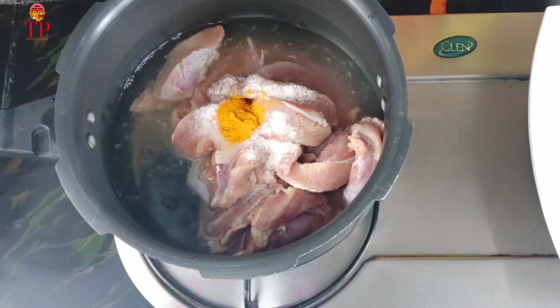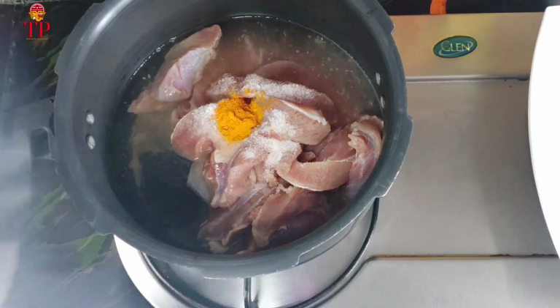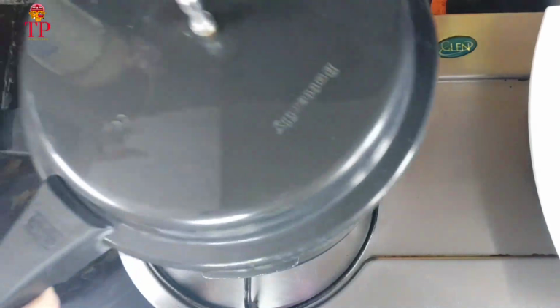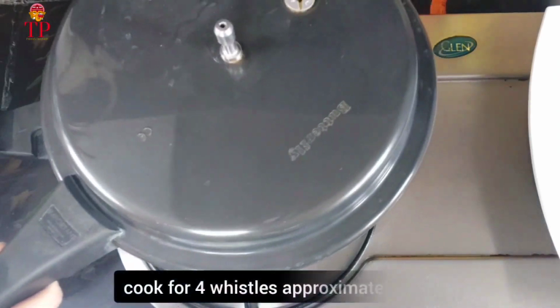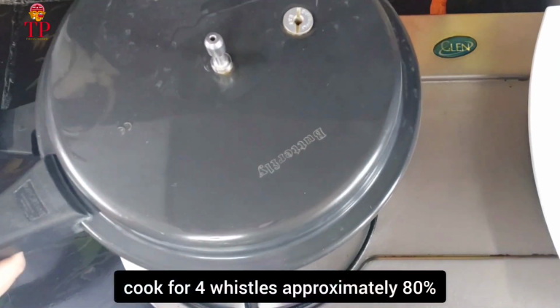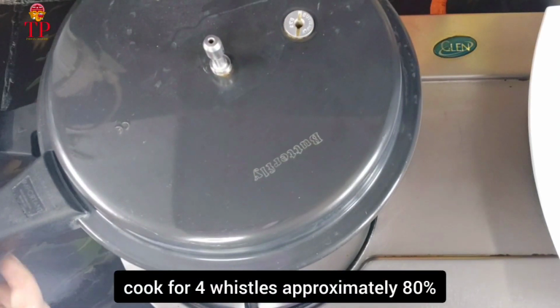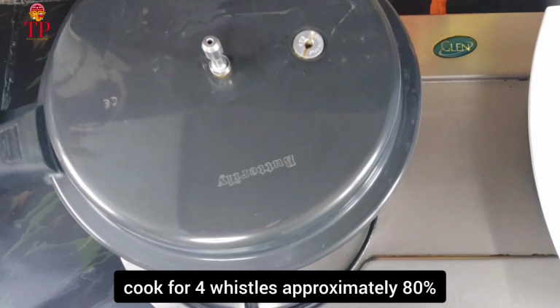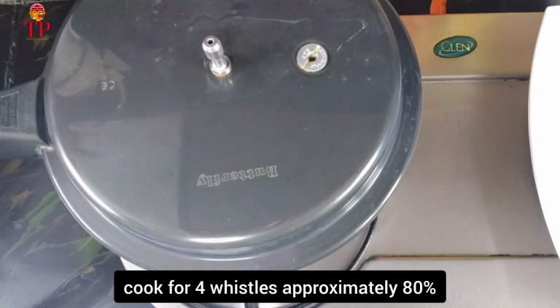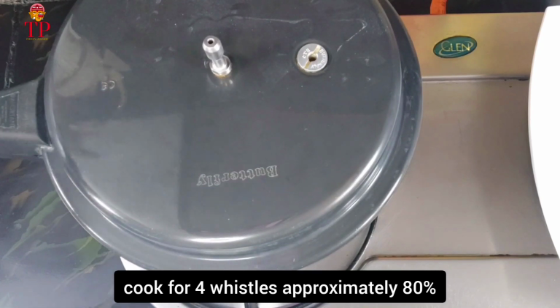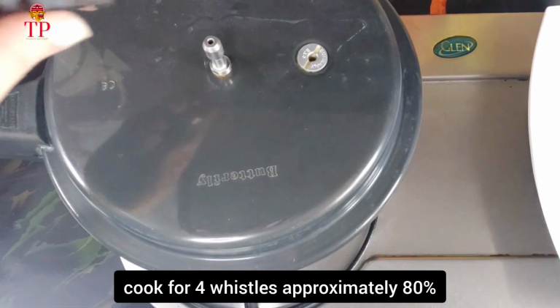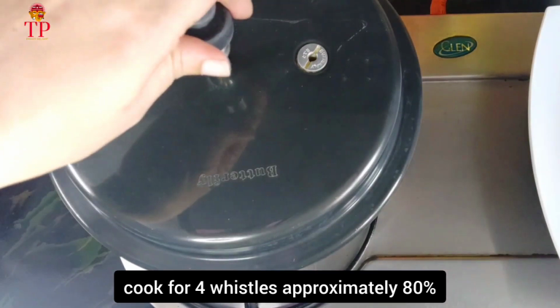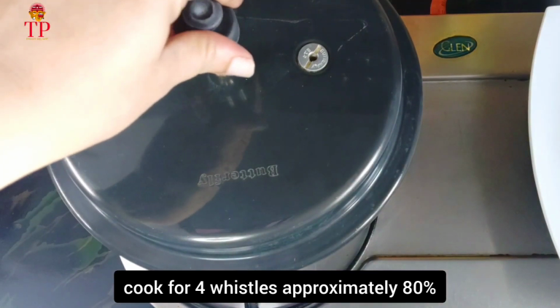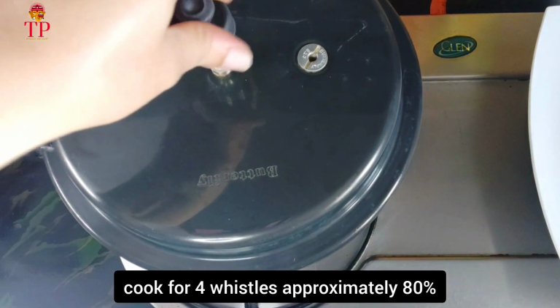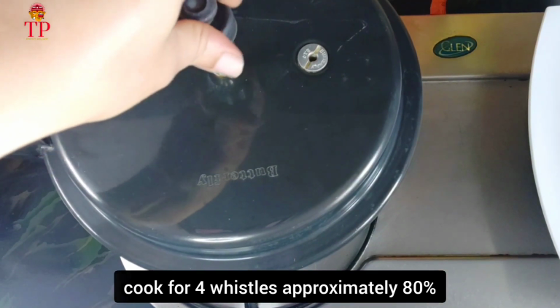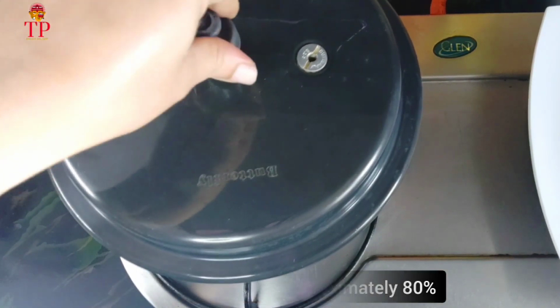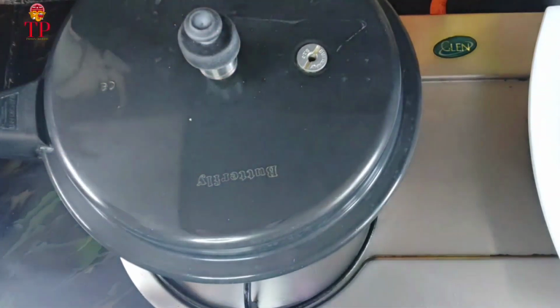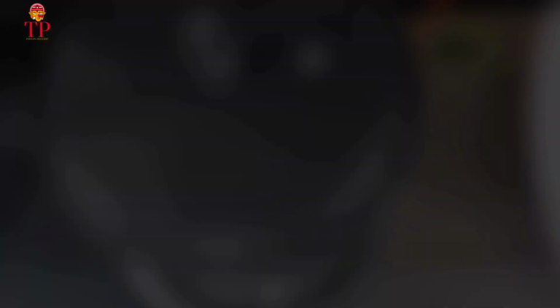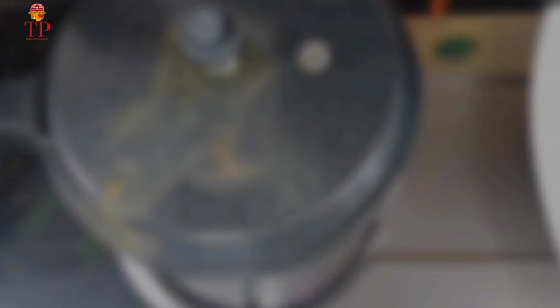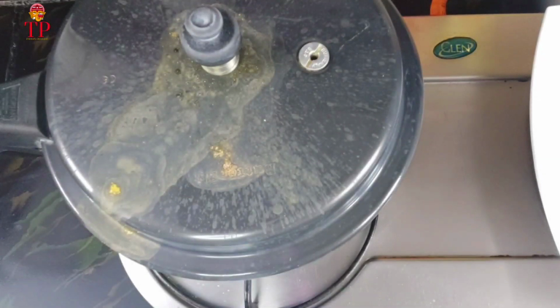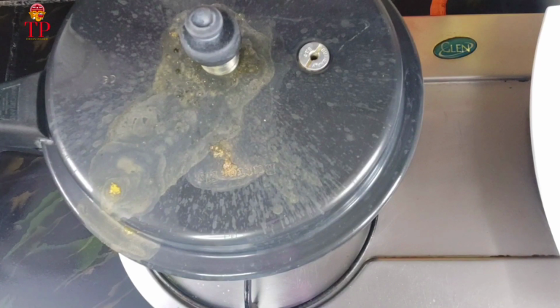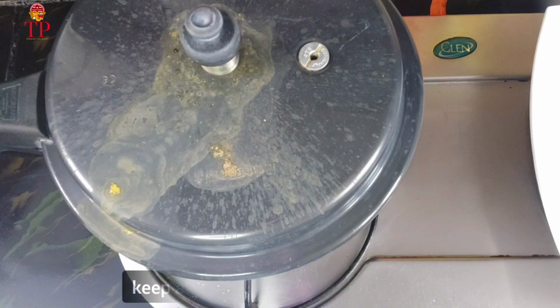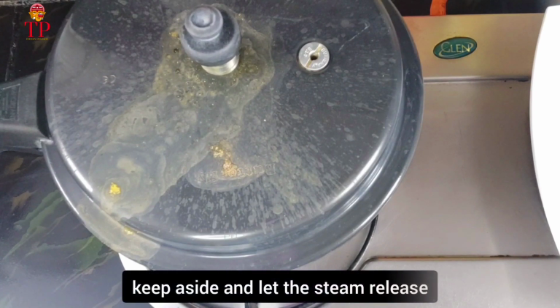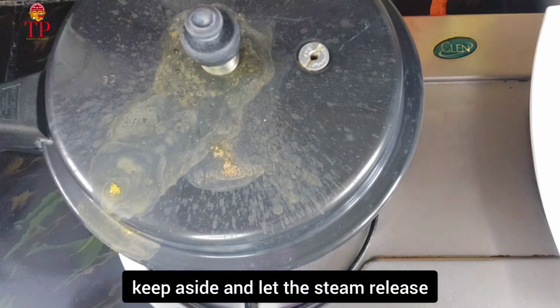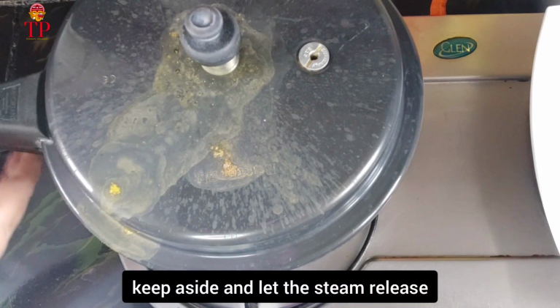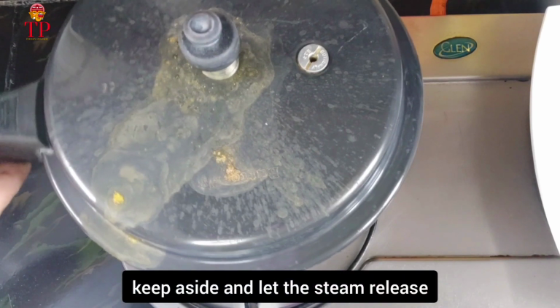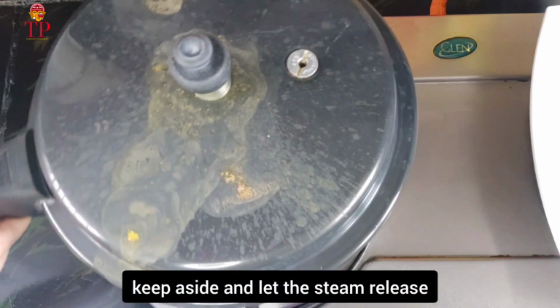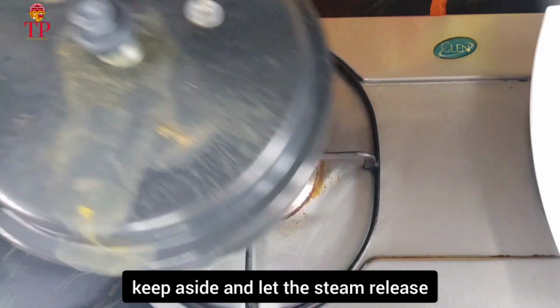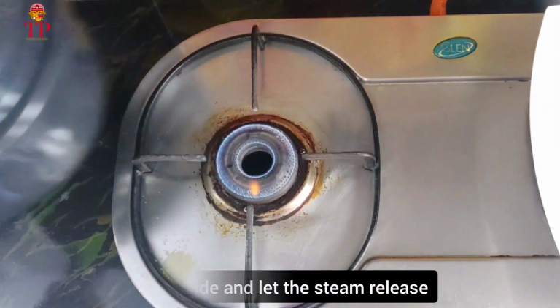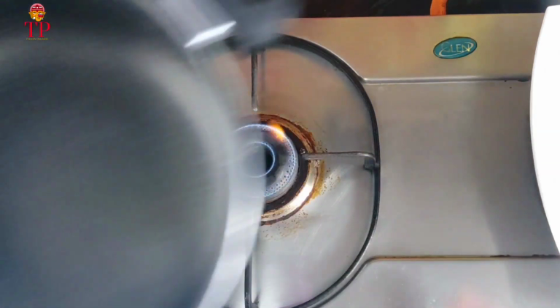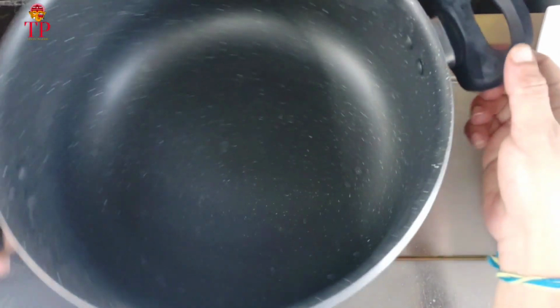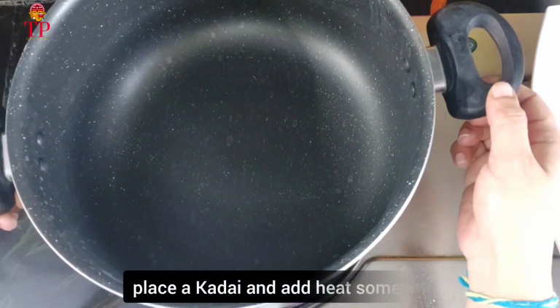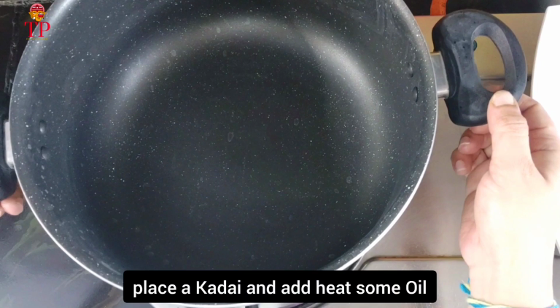Now, for 4 hours we will cook 40% of the nut. We will heat the steam oil. Then we will add some salt inside.